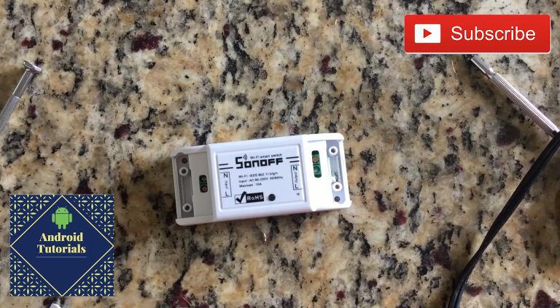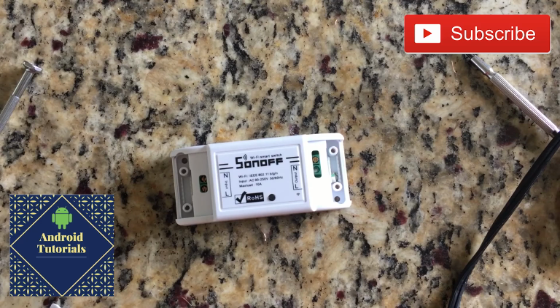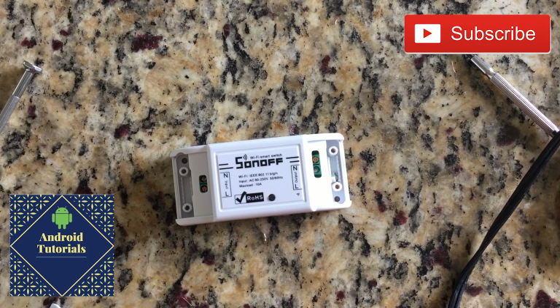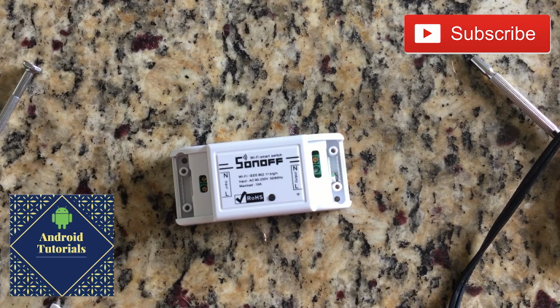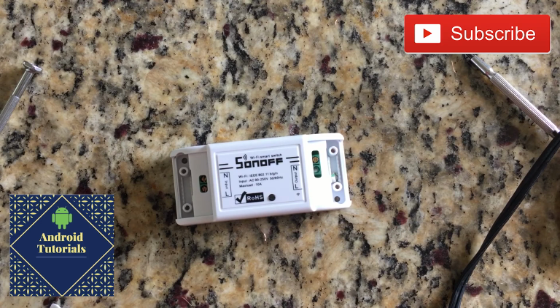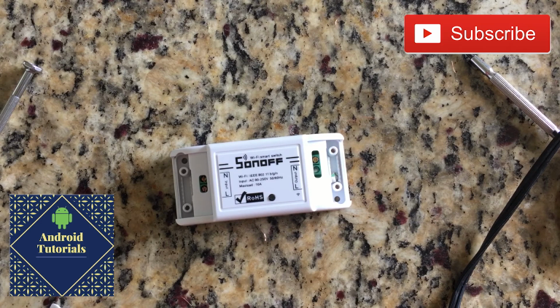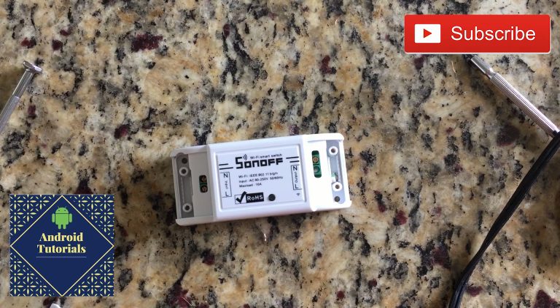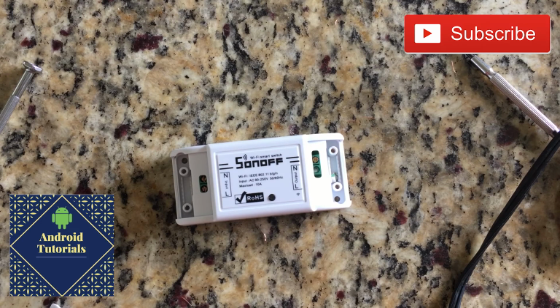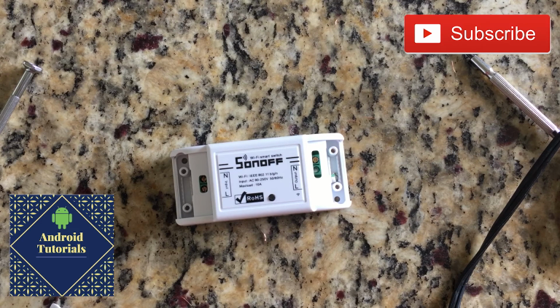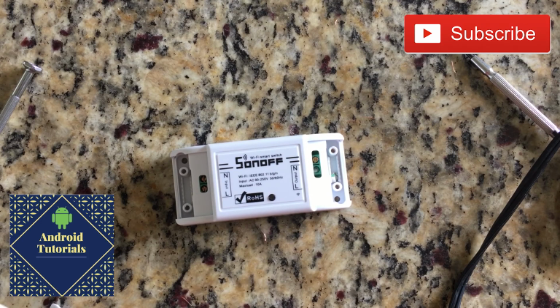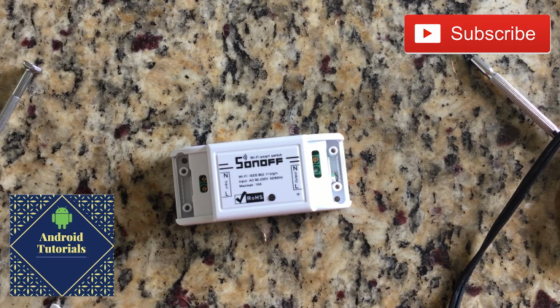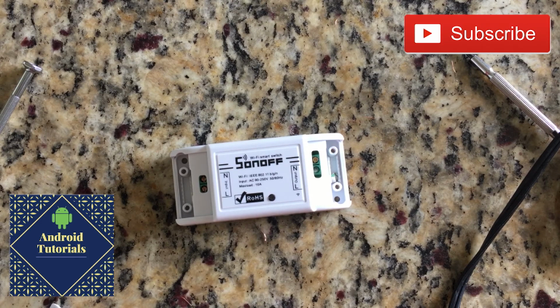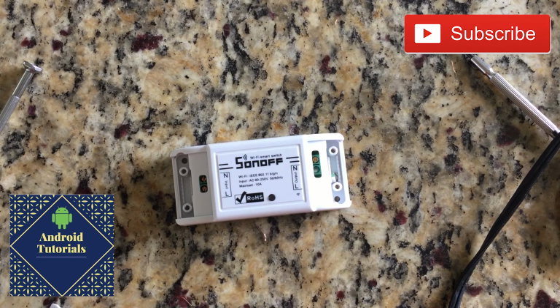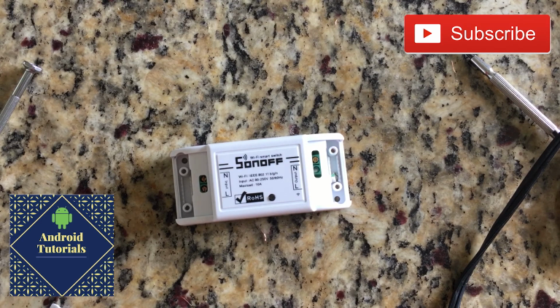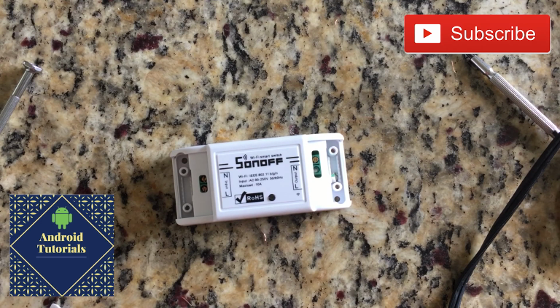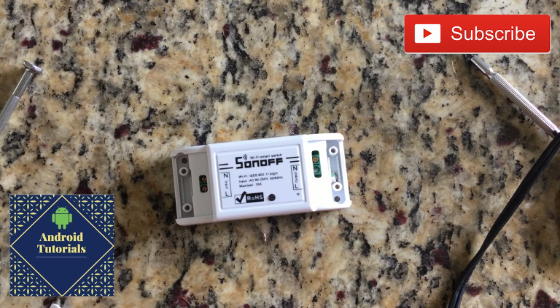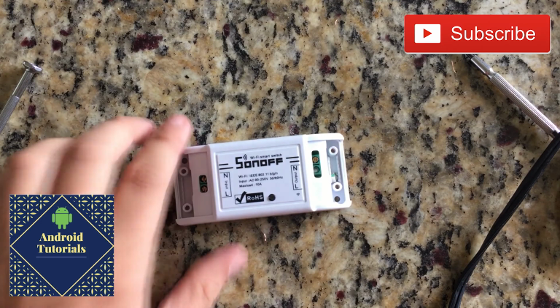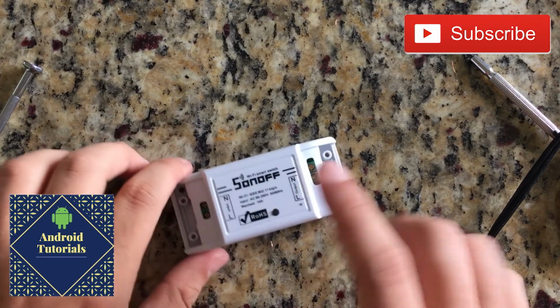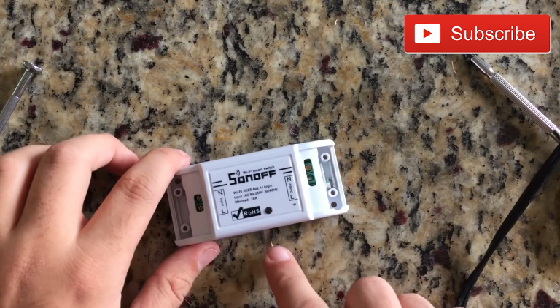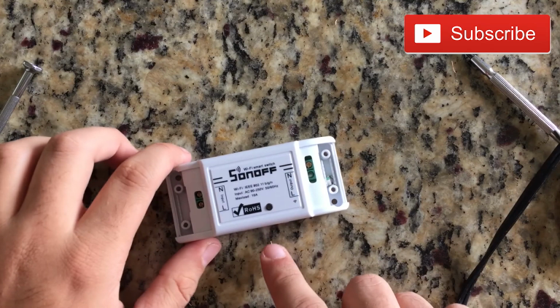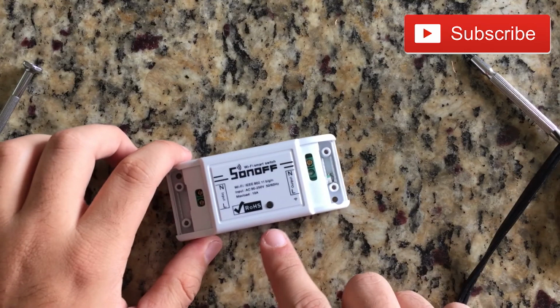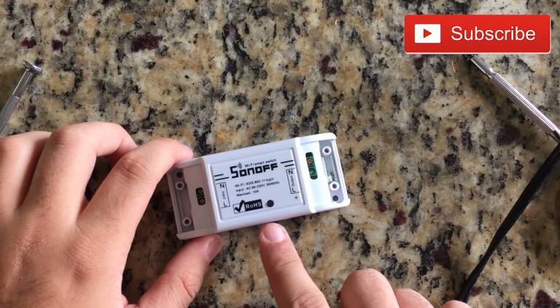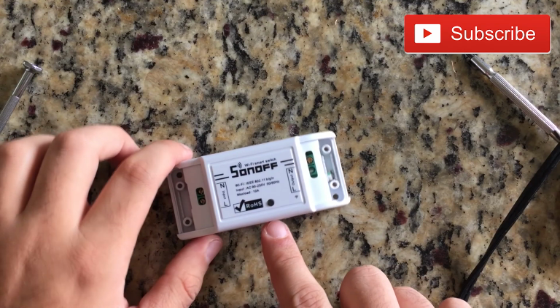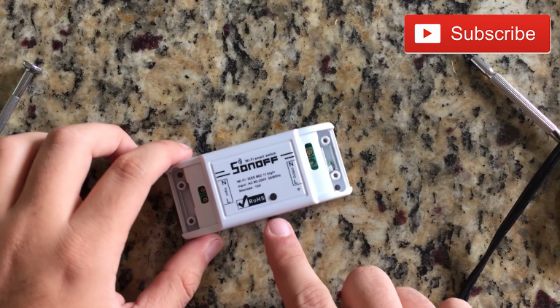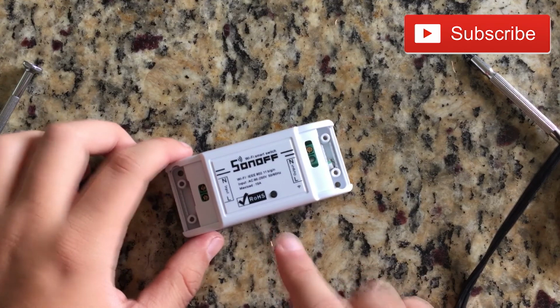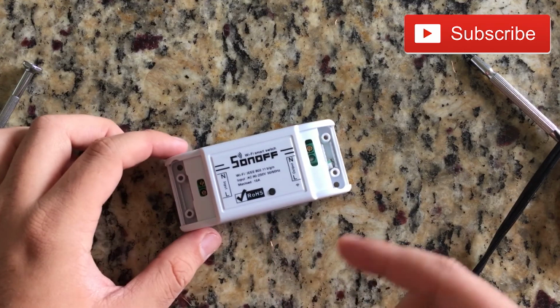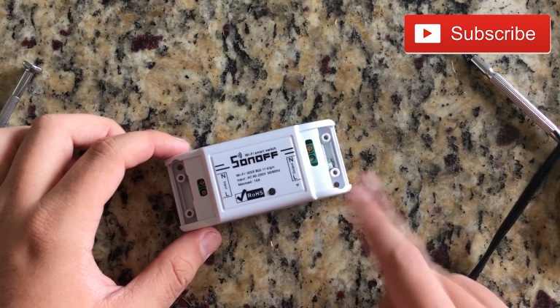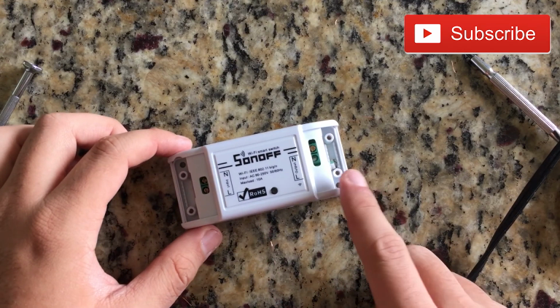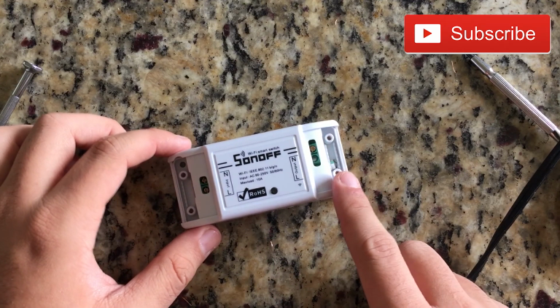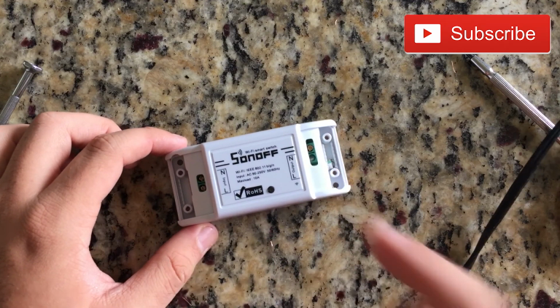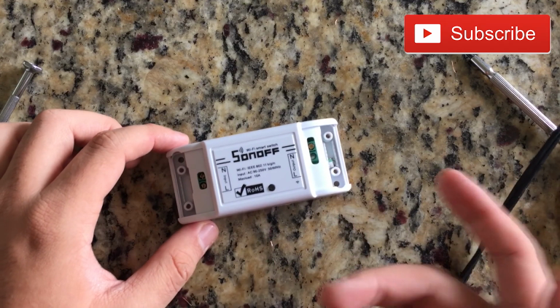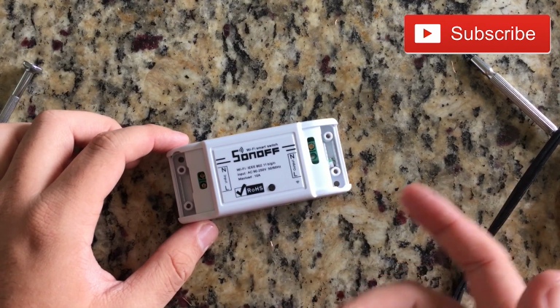Hi guys and welcome to the Android tutorial YouTube channel. Today I'm gonna use this Sonoff in order to make a smart lamp.